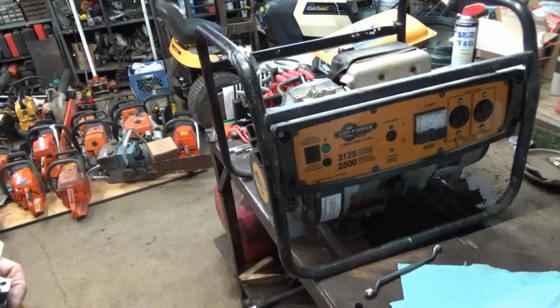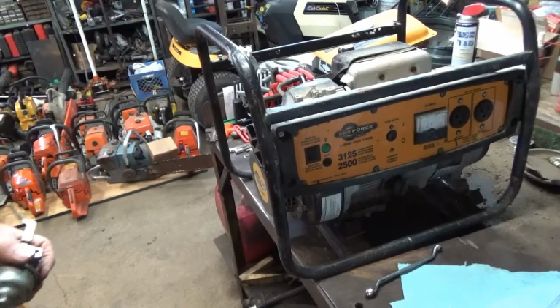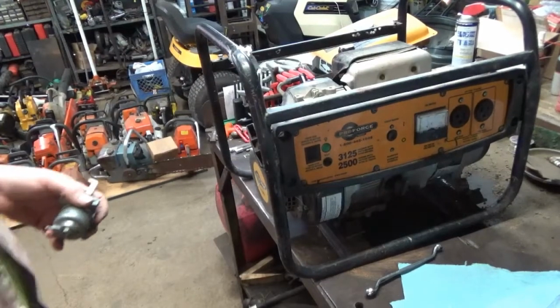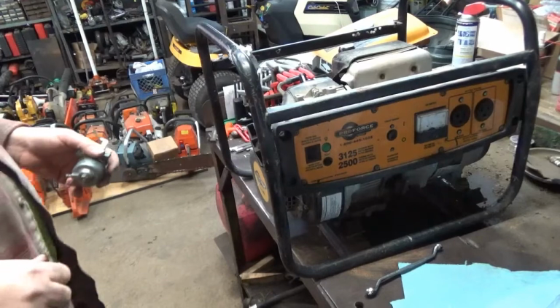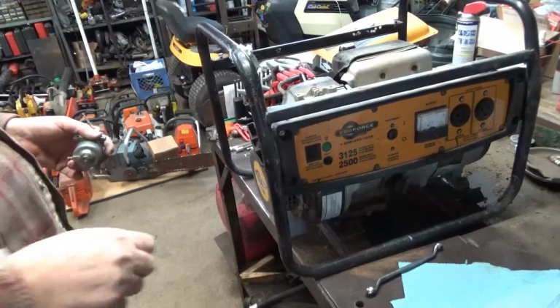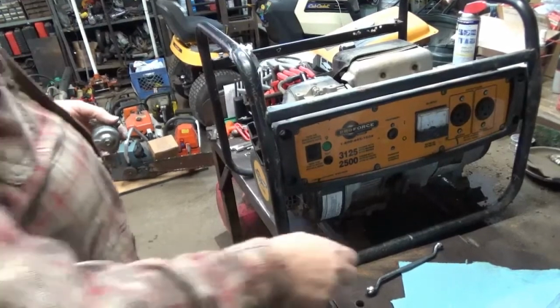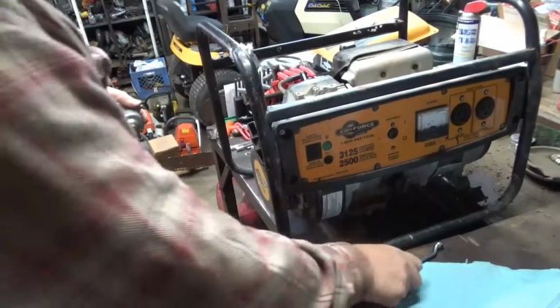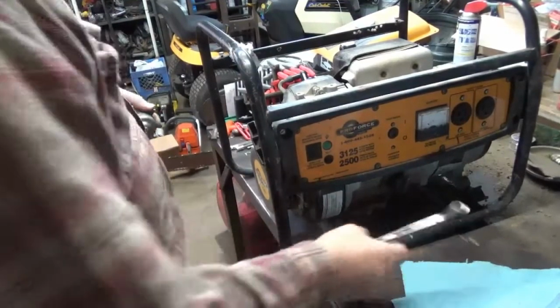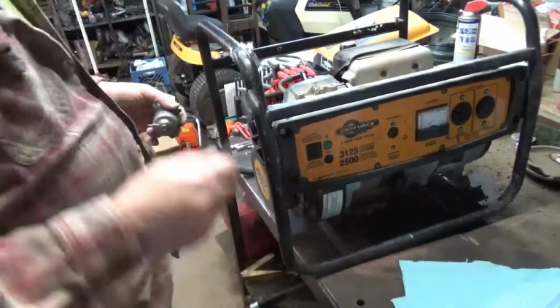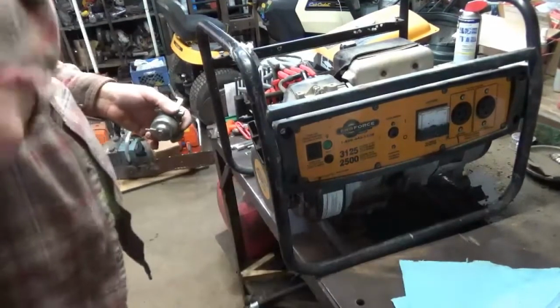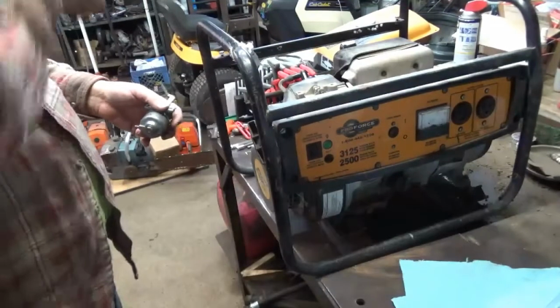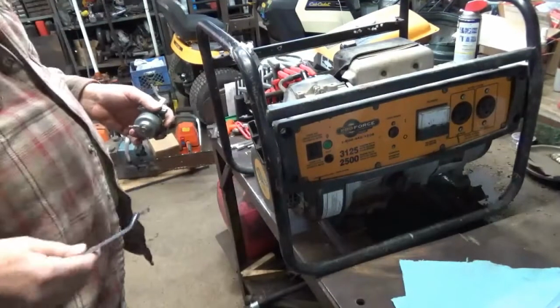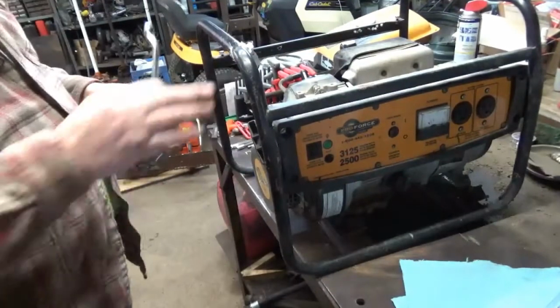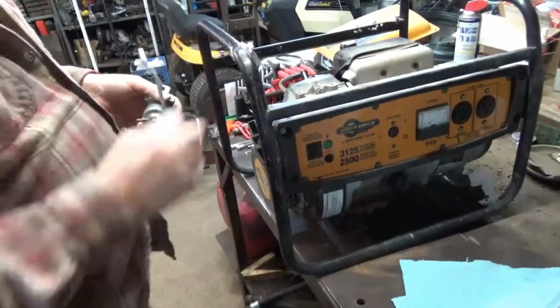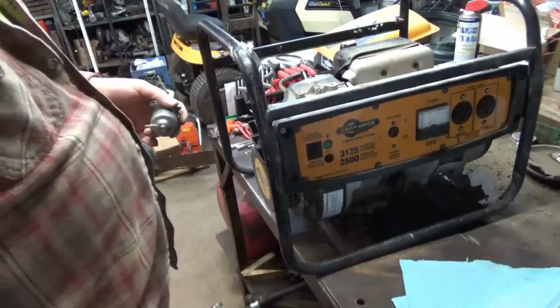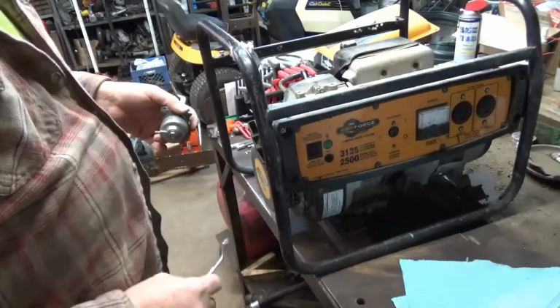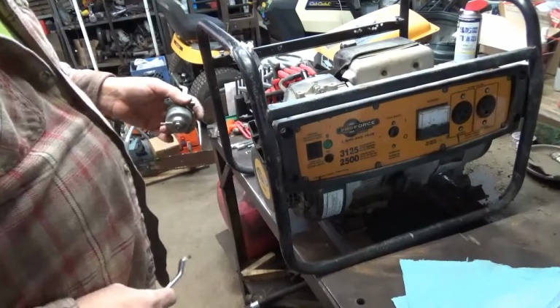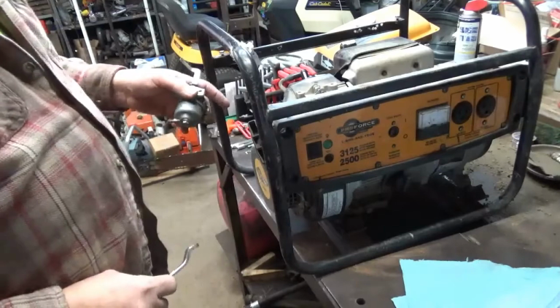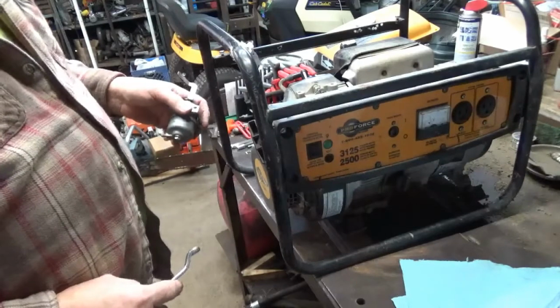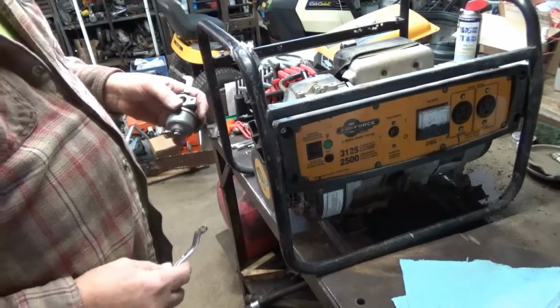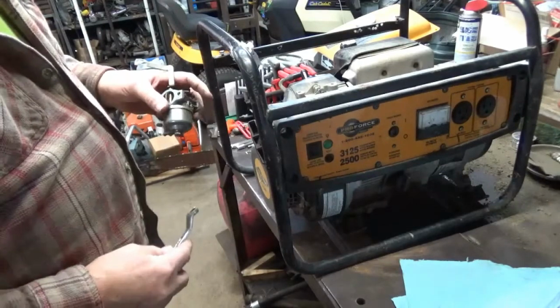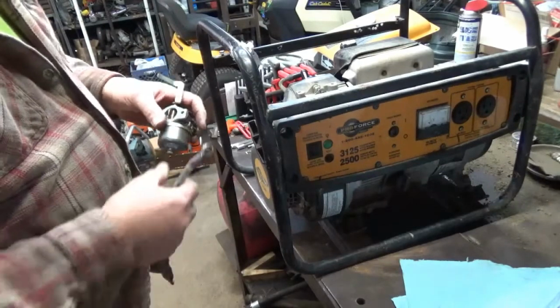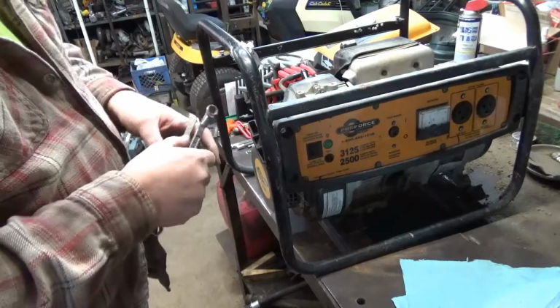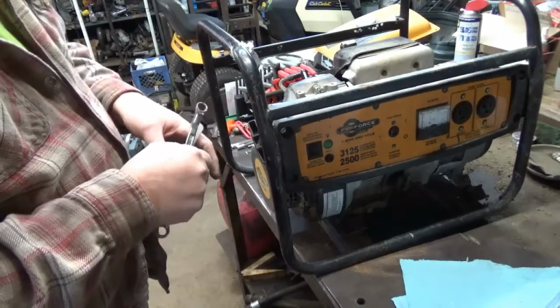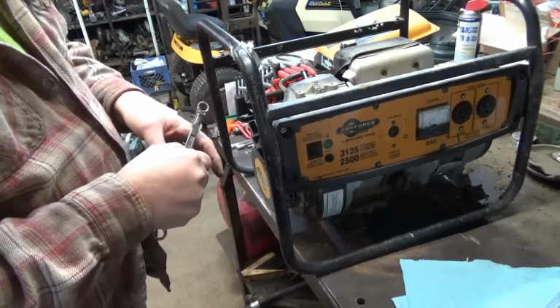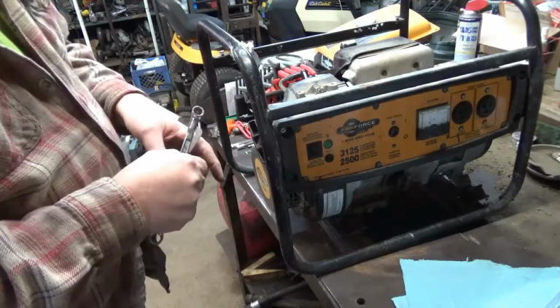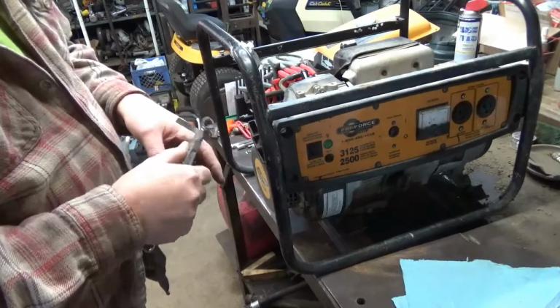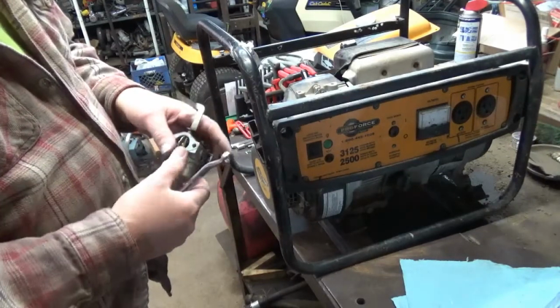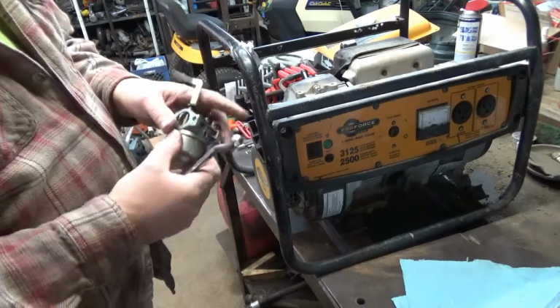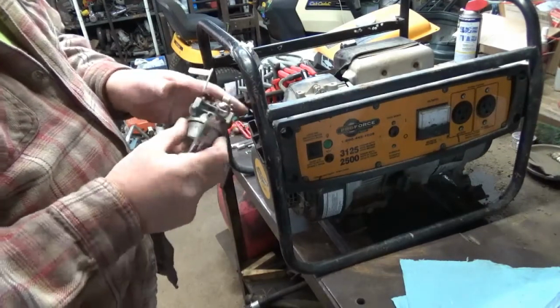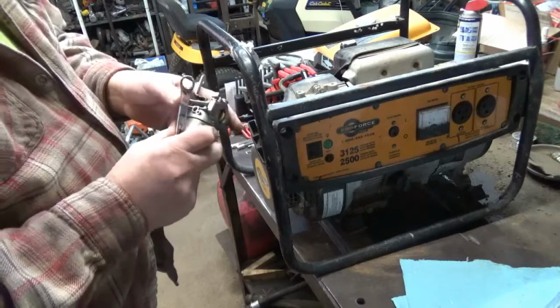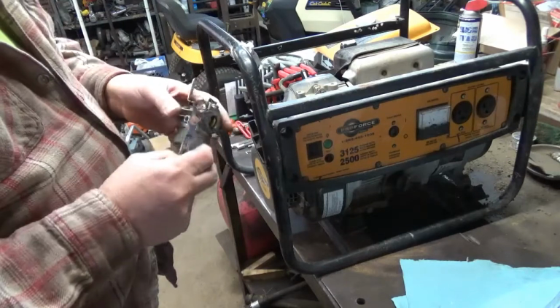Hey, how are you doing again — it's Craig here, back with this ProForce generator. It belongs to an old buddy of mine, an elderly old buddy.